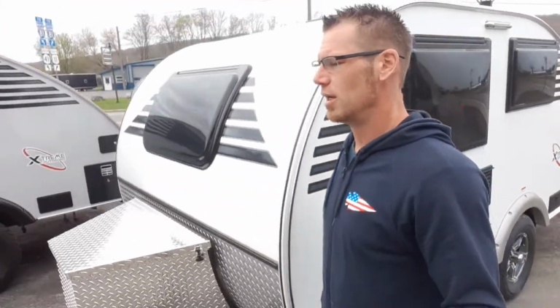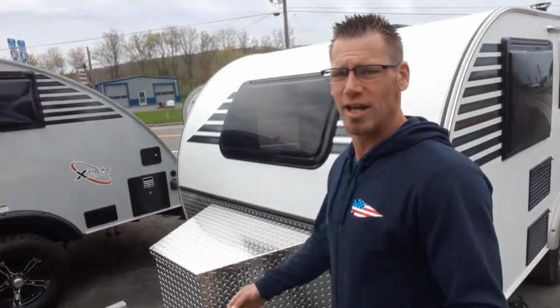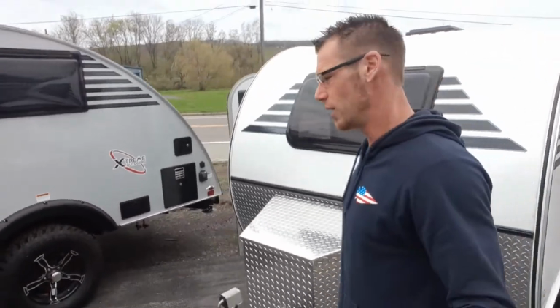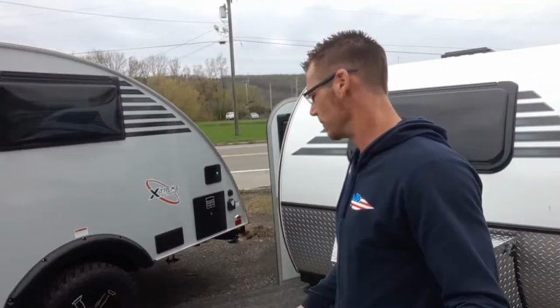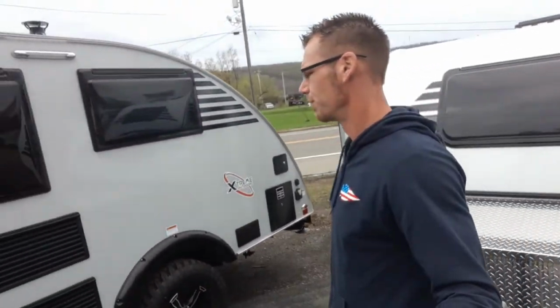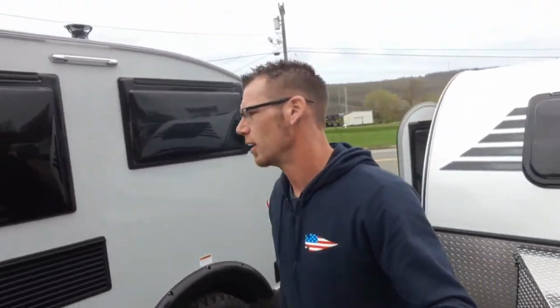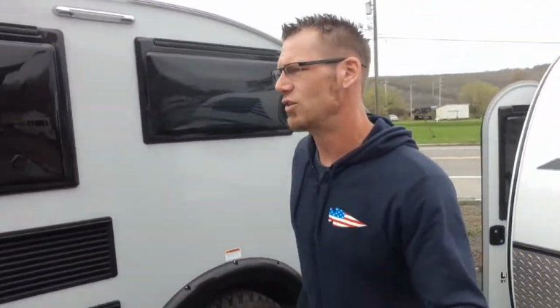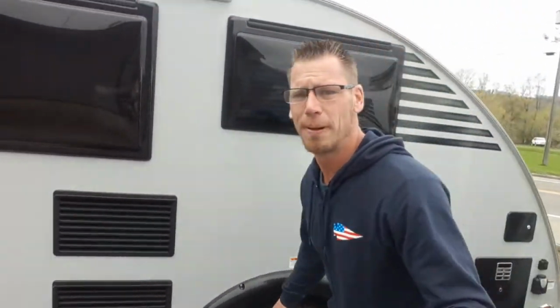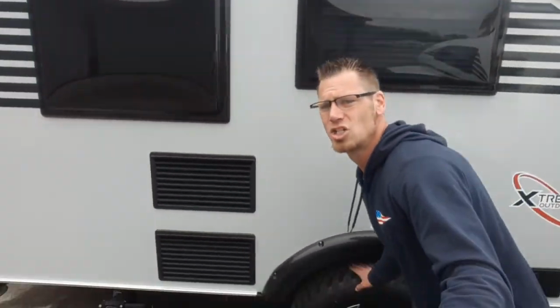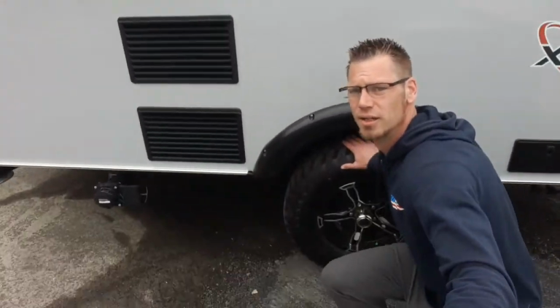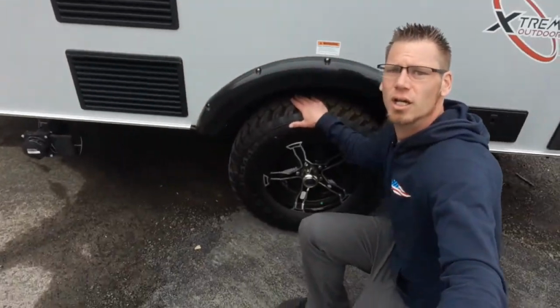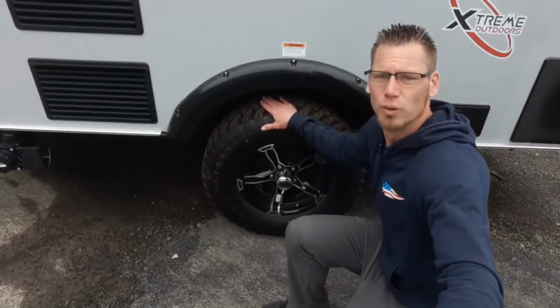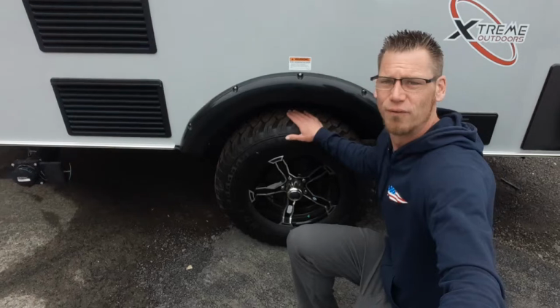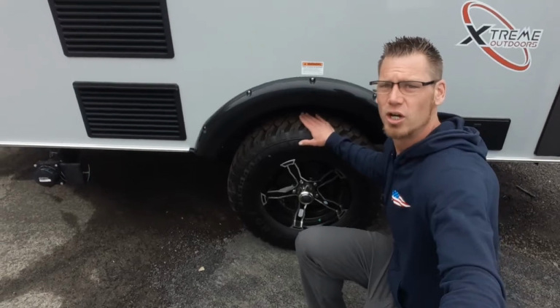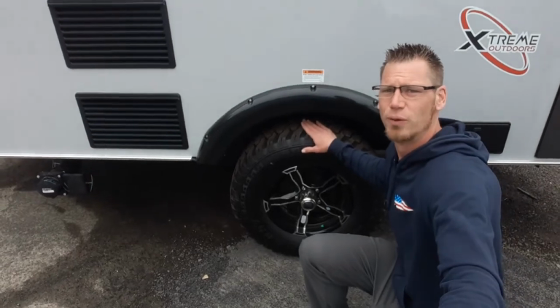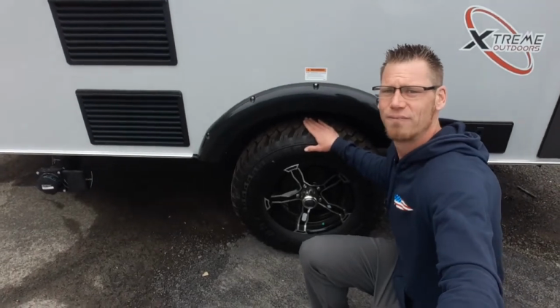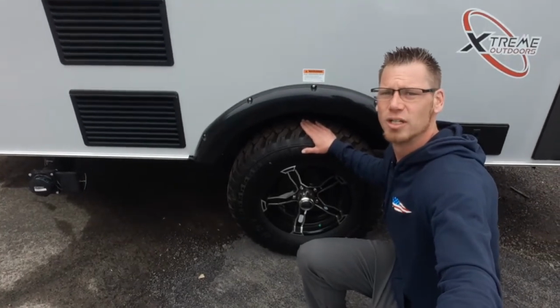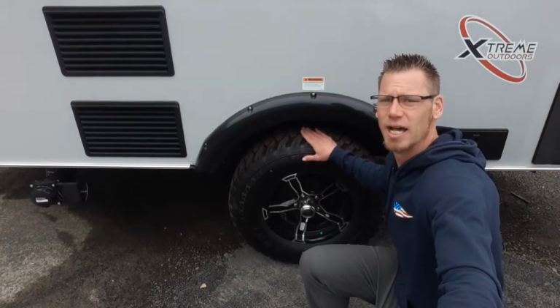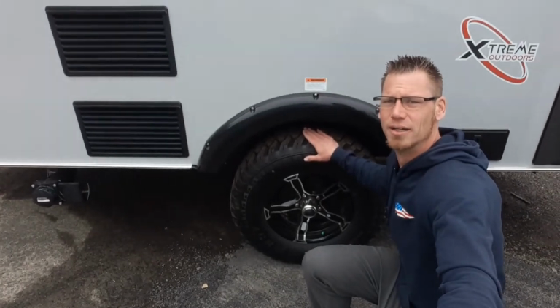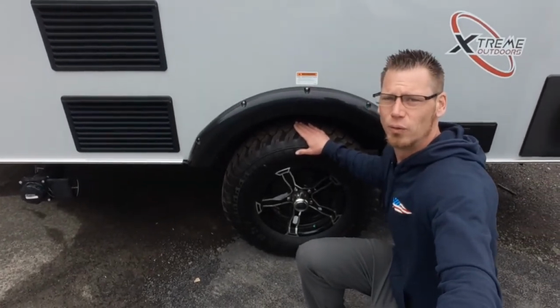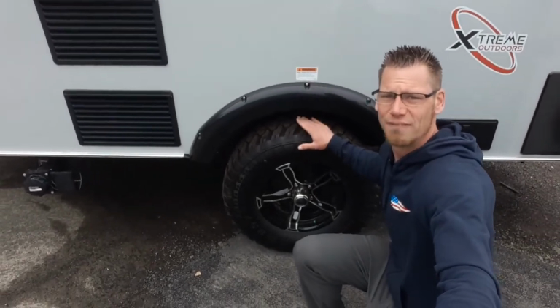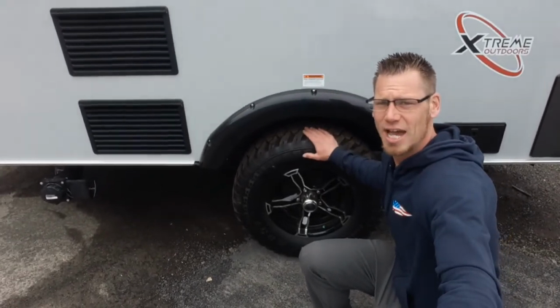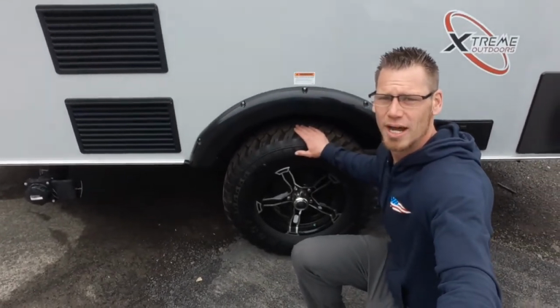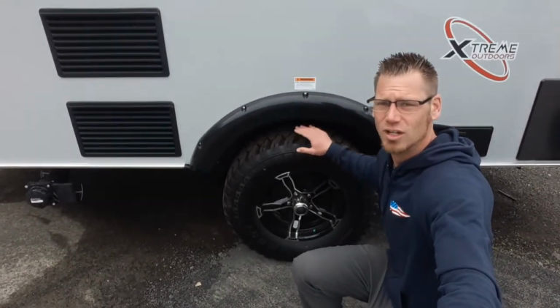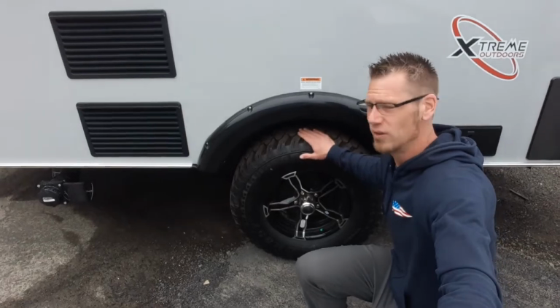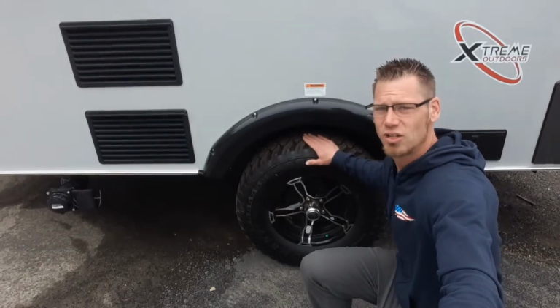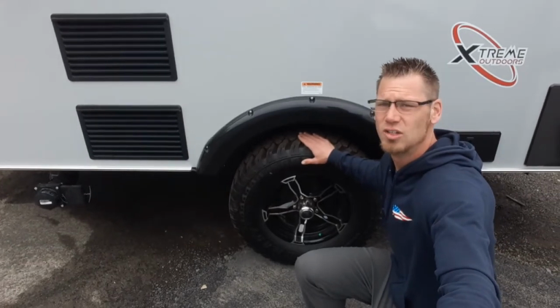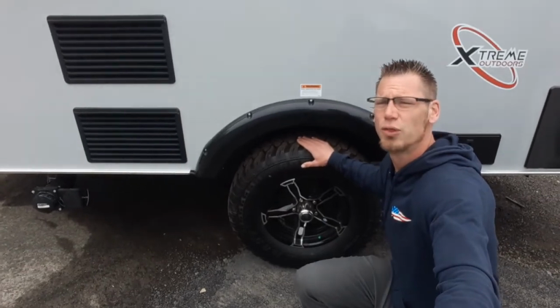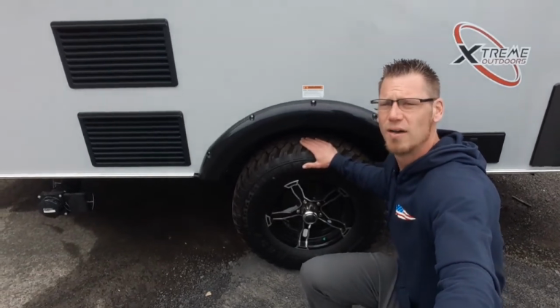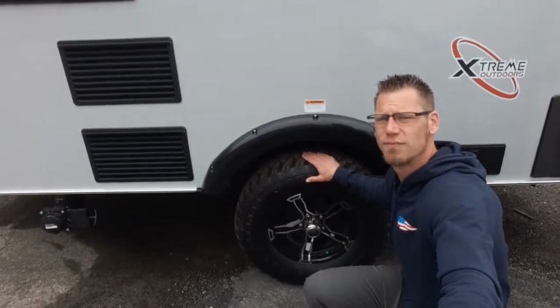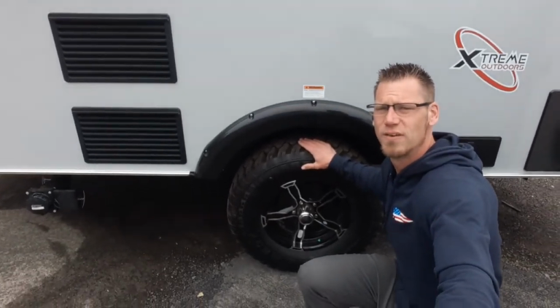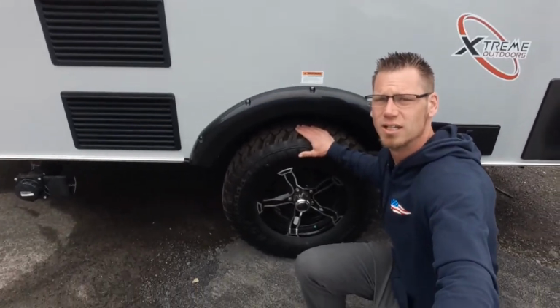This next one is a touring package, comes with the off-road tires with a three and a half inch lift kit on it — three and a half inch axle rise — and different size tires, these are 235/75/15s.